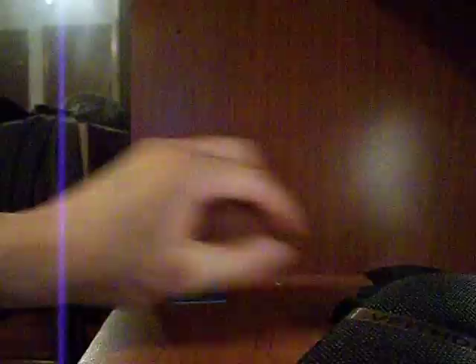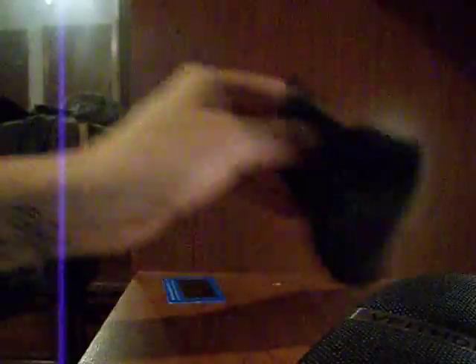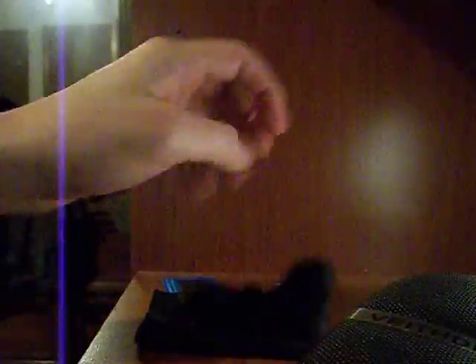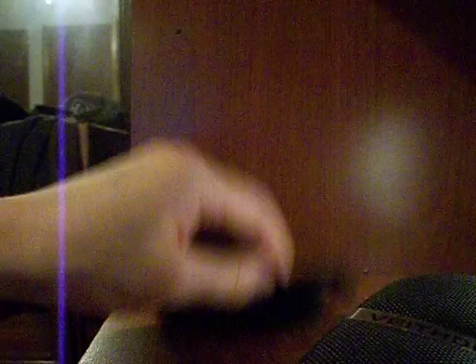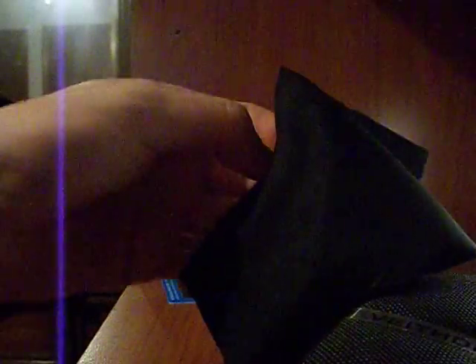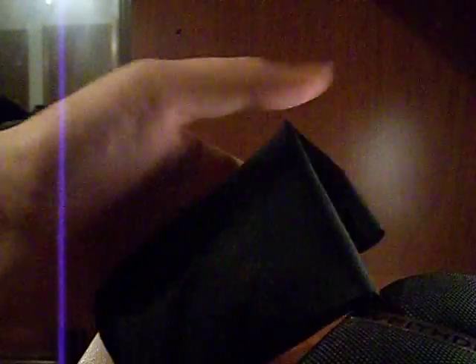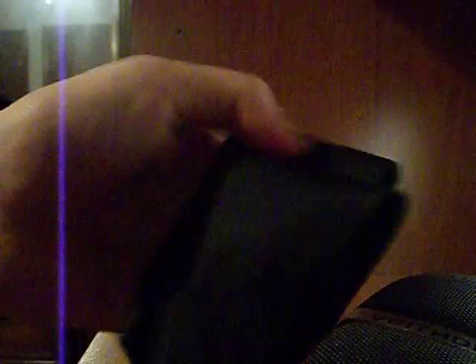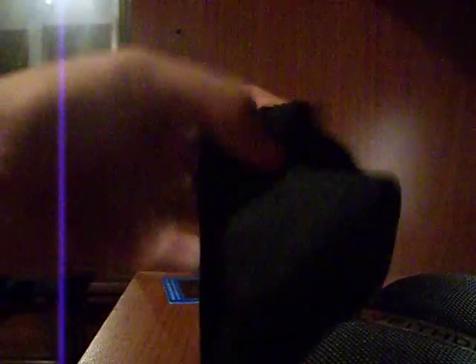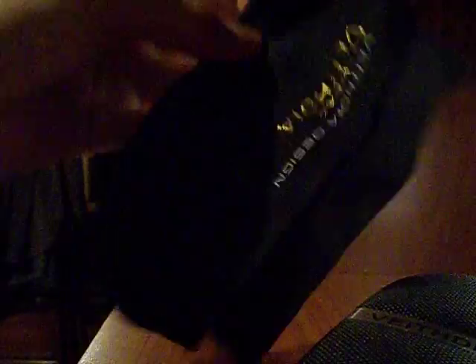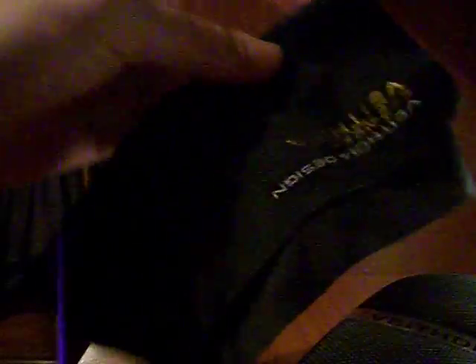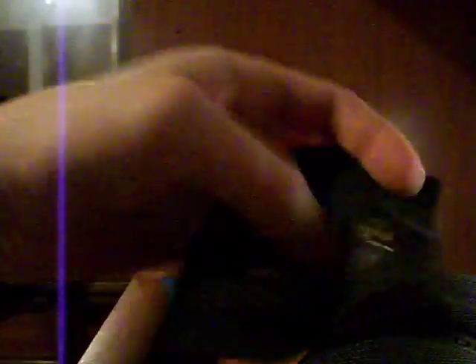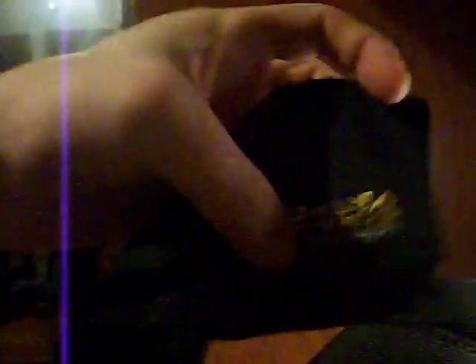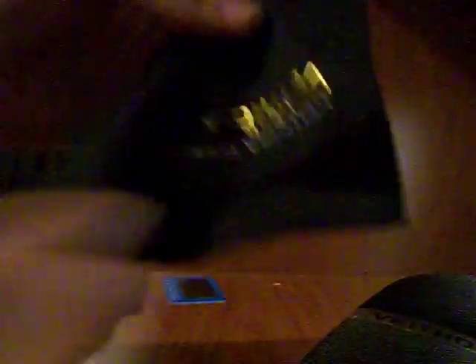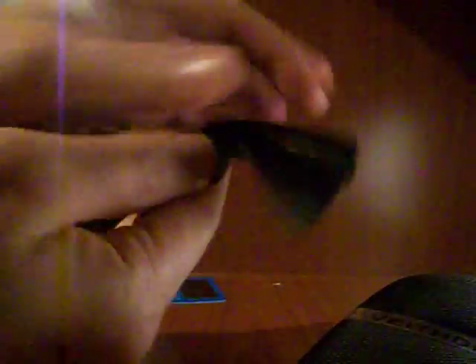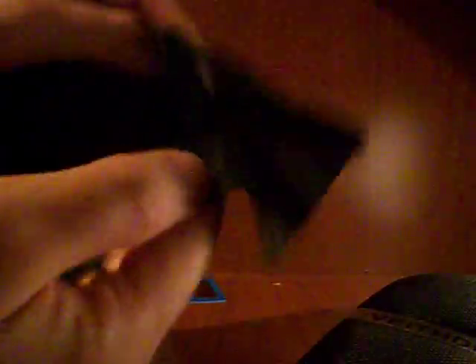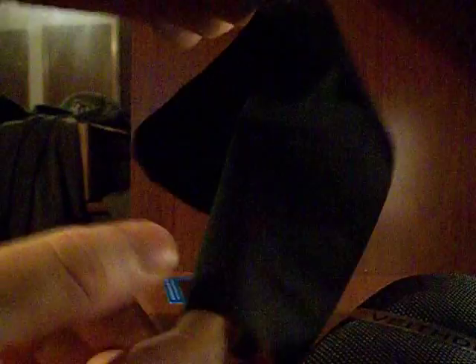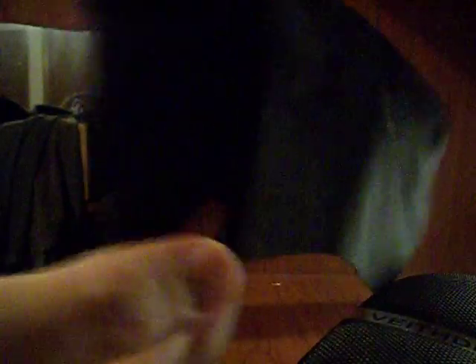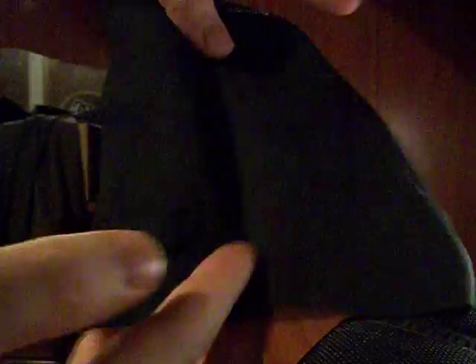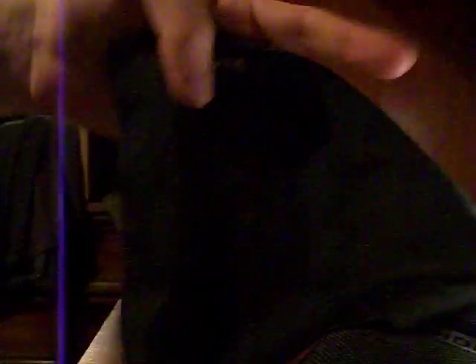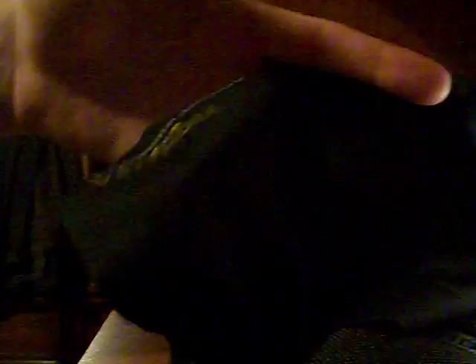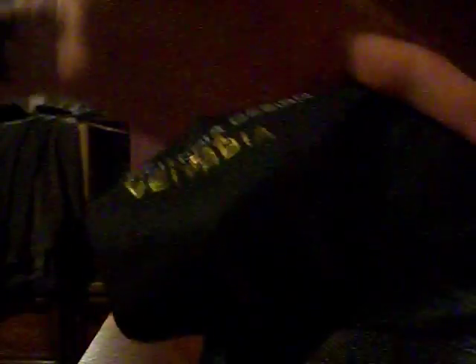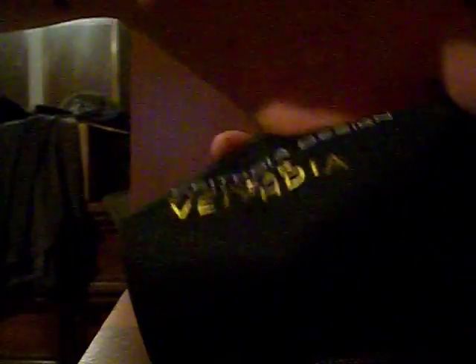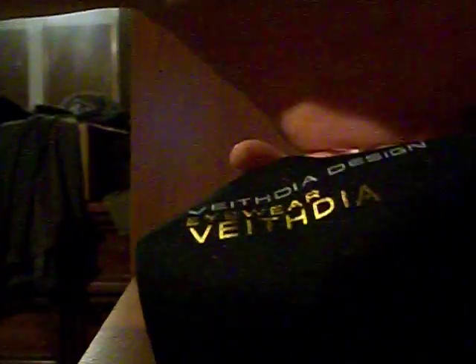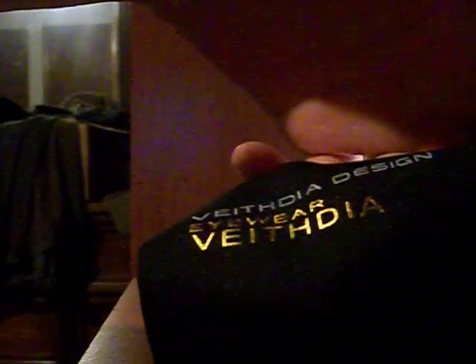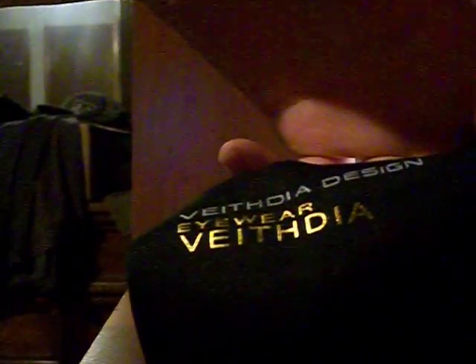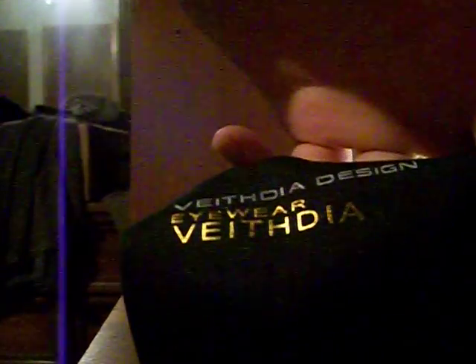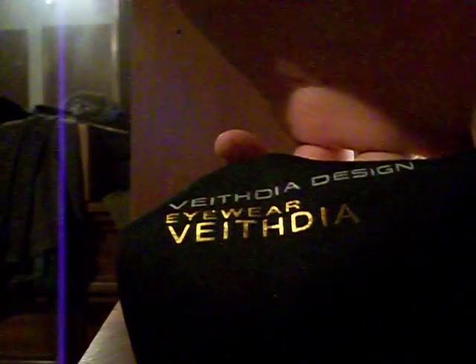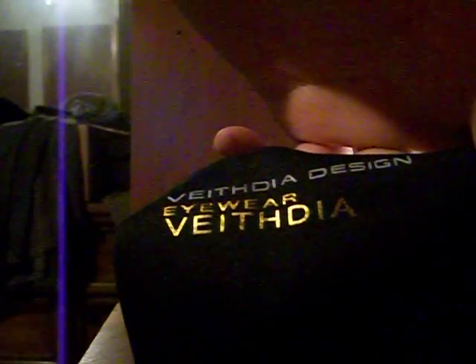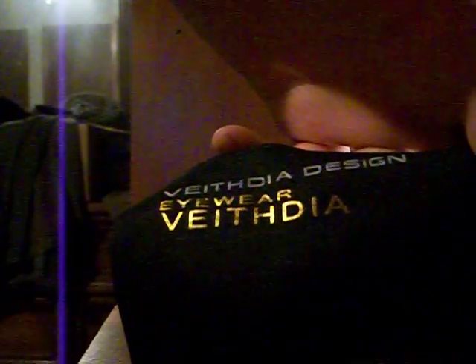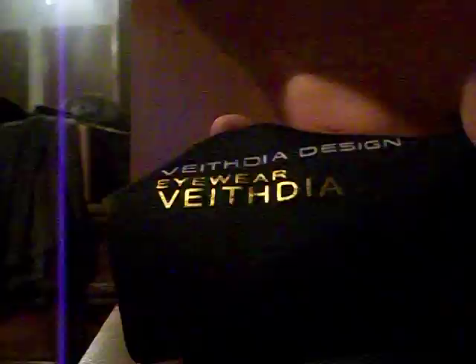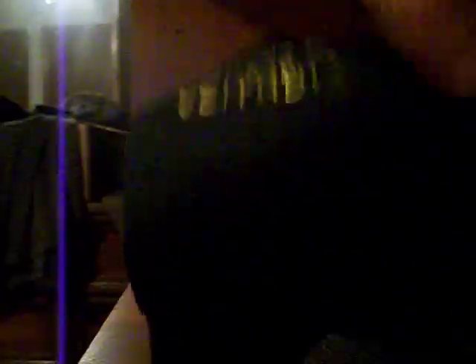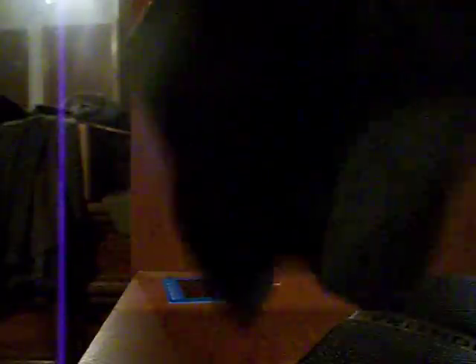And then it comes with this little cleaning cloth. It's gigantic and it smells weird. But it also says on there: Vaithdia Design Eyewear, Vaithdia.